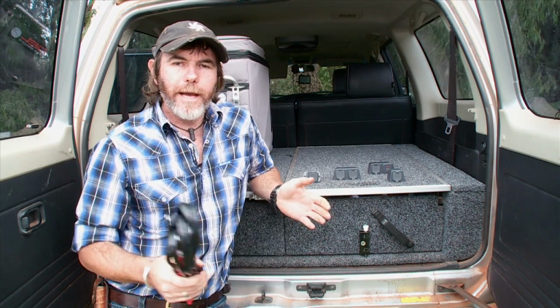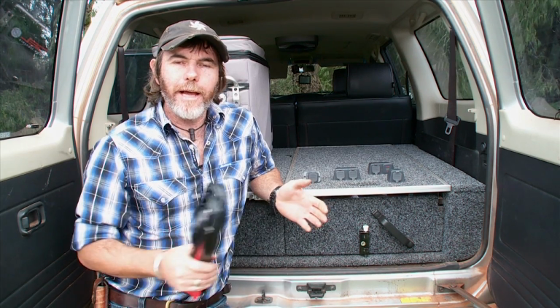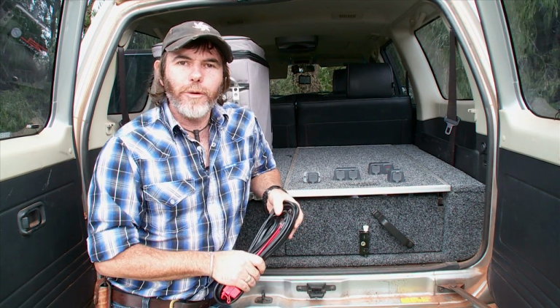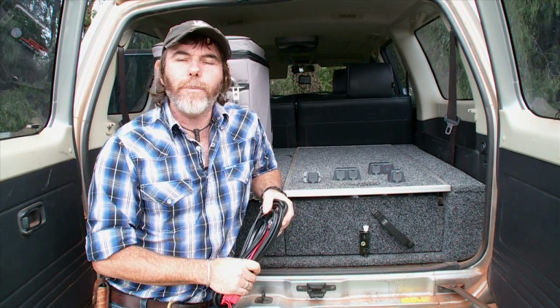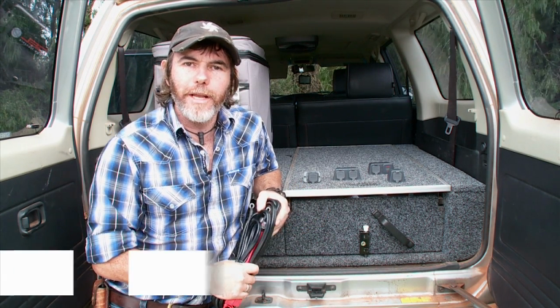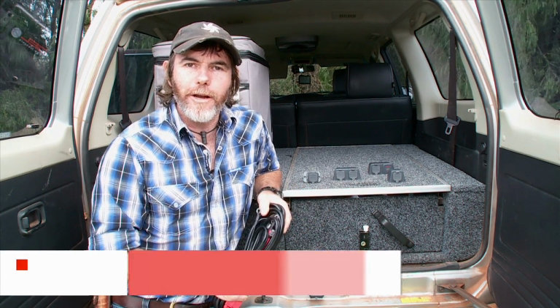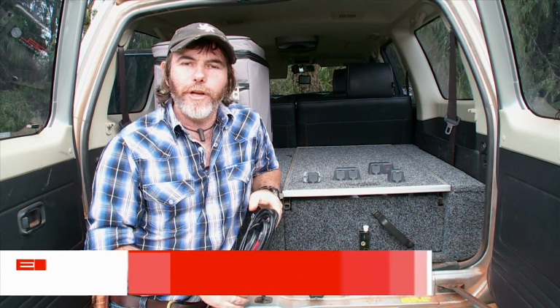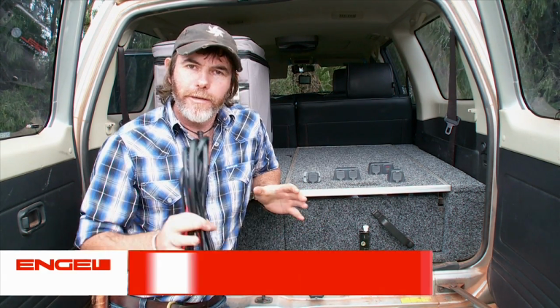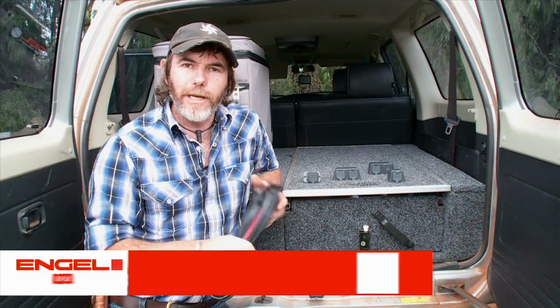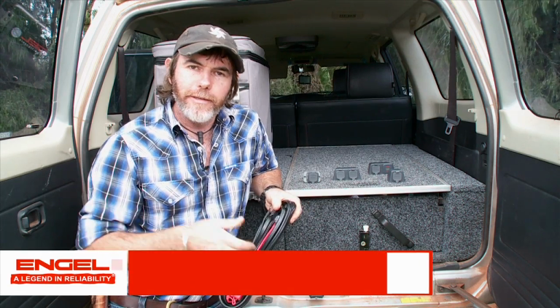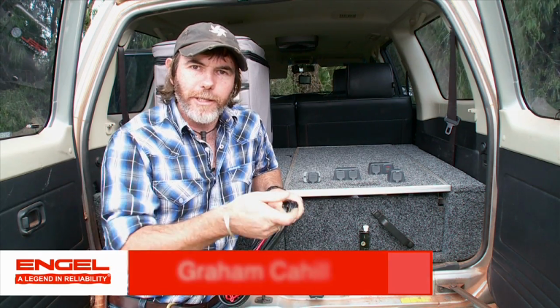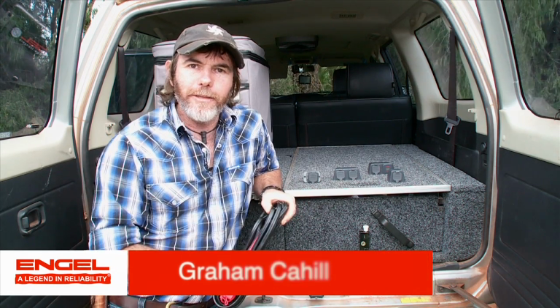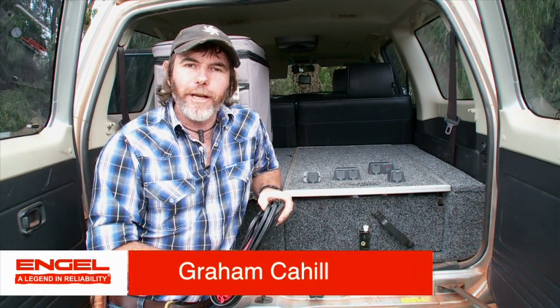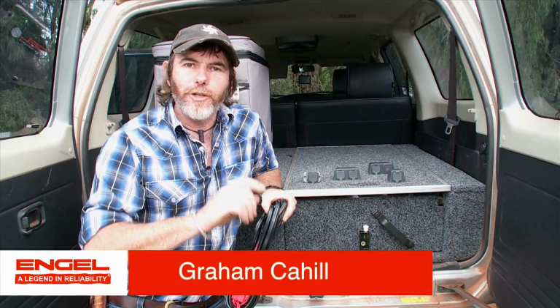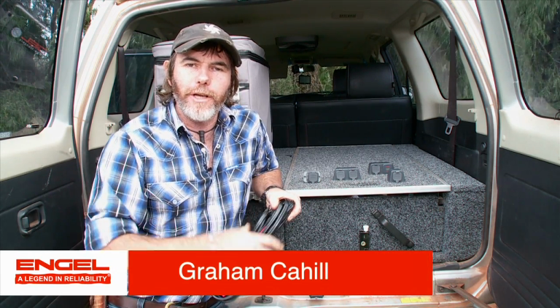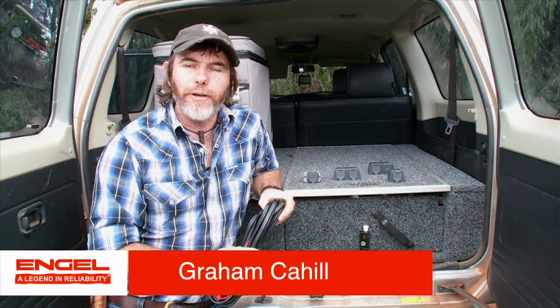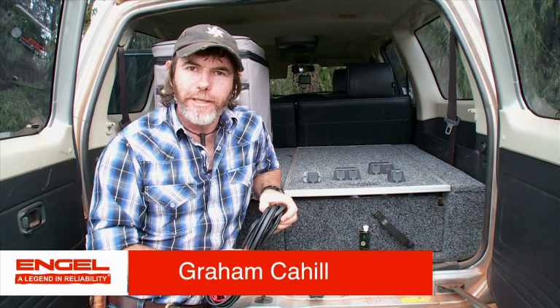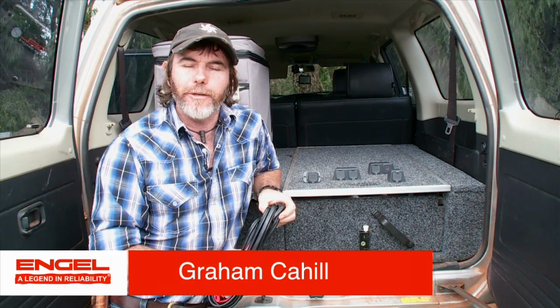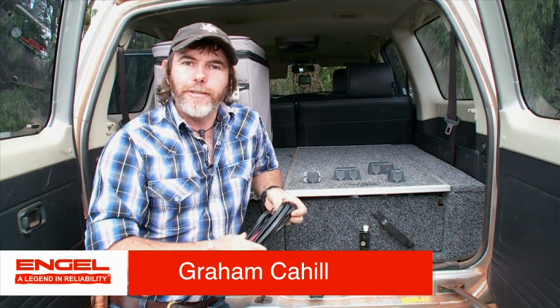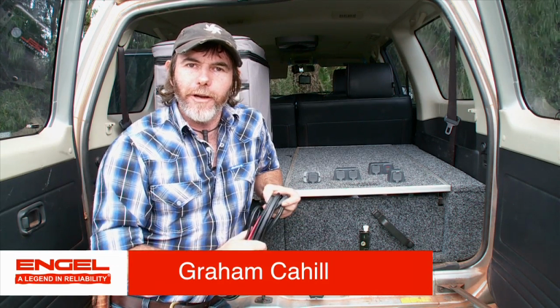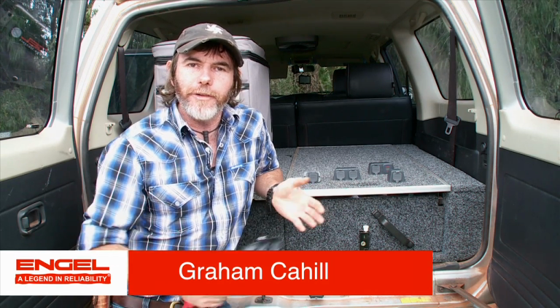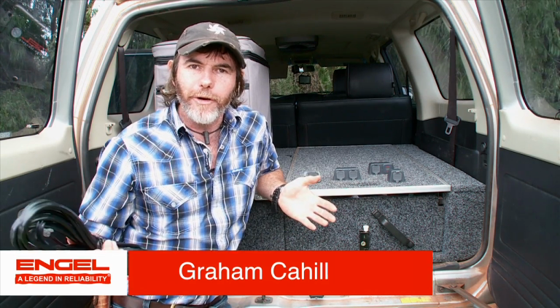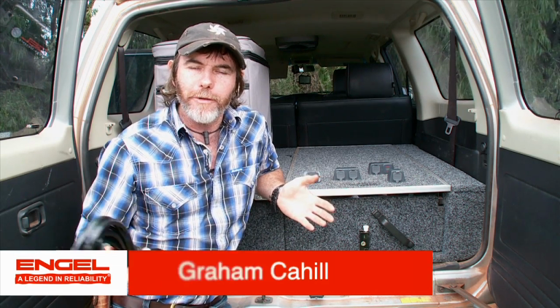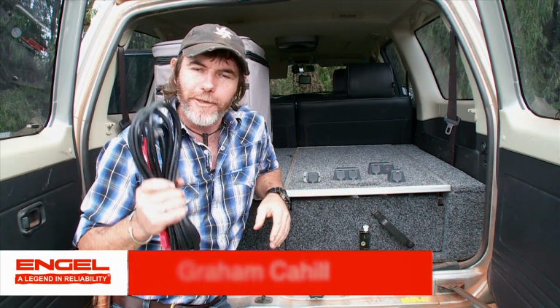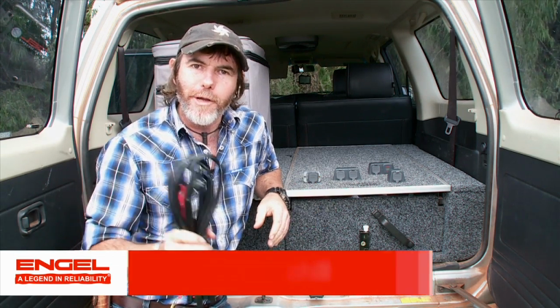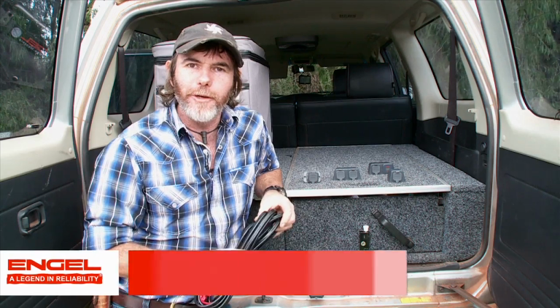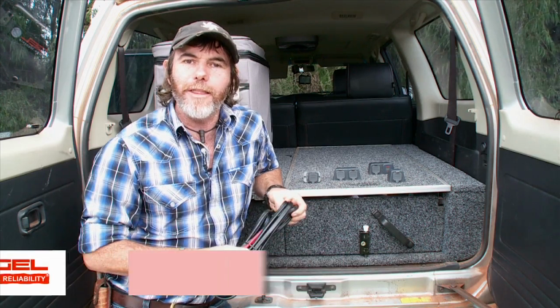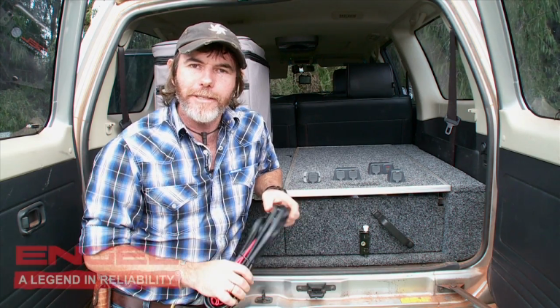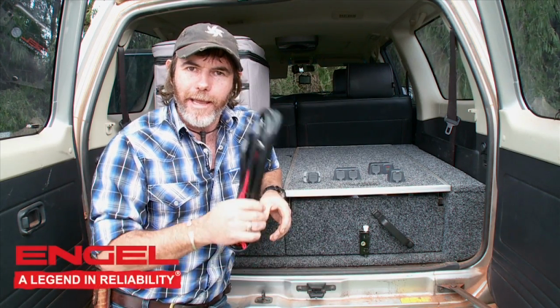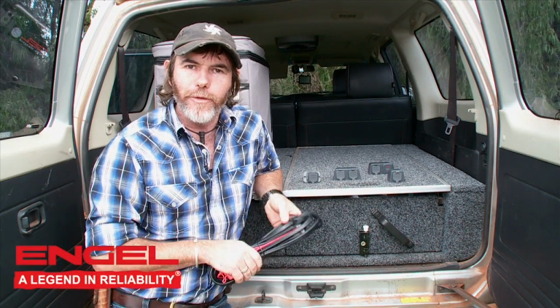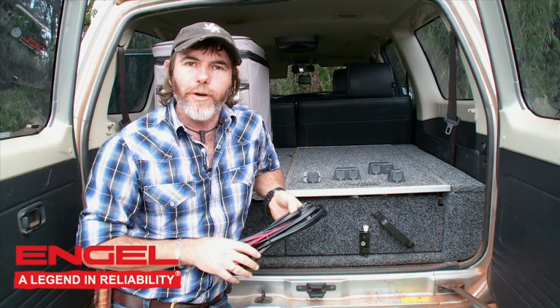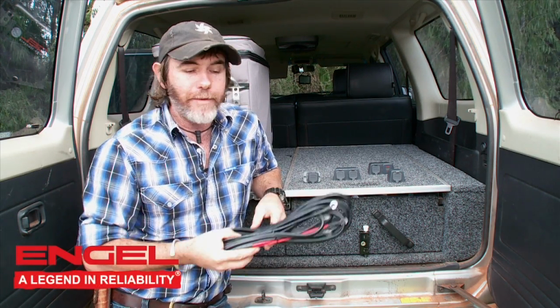Back in the days of old, the options for getting power to your fridge were pretty limited. Stick the plug into the cigarette lighter, turn your vehicle on, your fridge gets cold. Turn the vehicle off, and your ice cream melts. There's got to be a better solution. There is — Engel's thought of it, and they've got you covered.